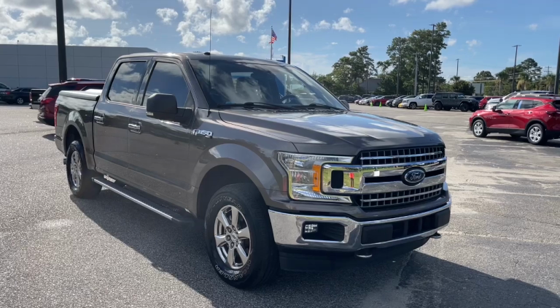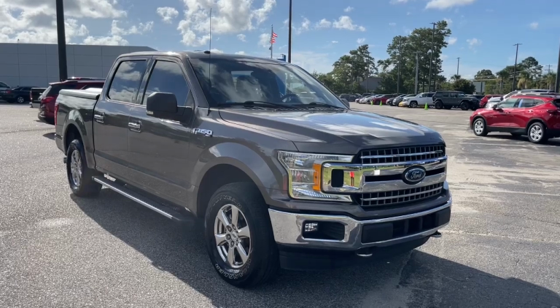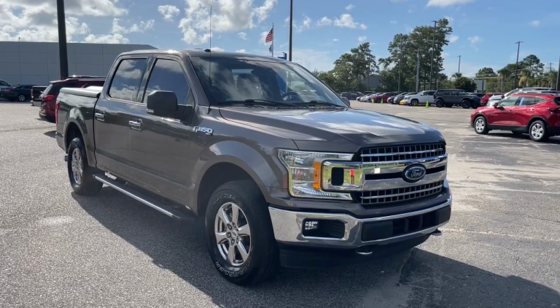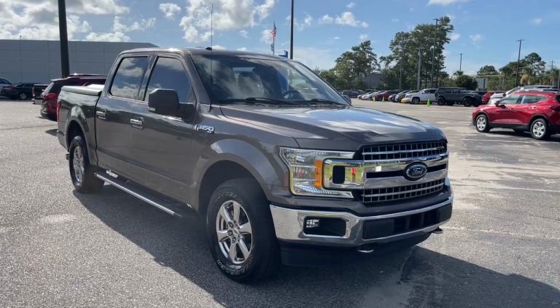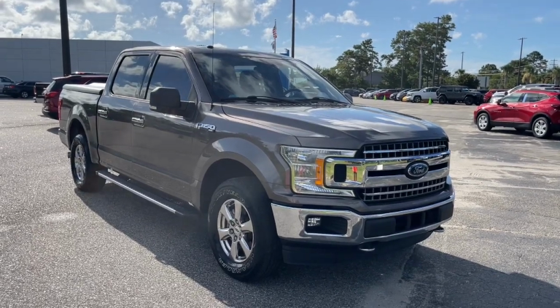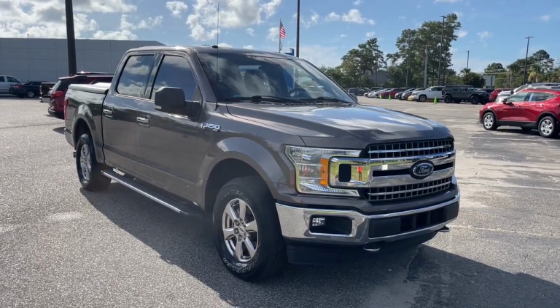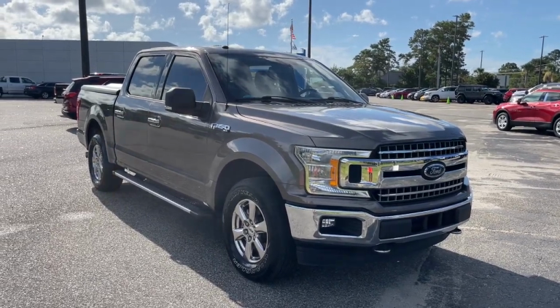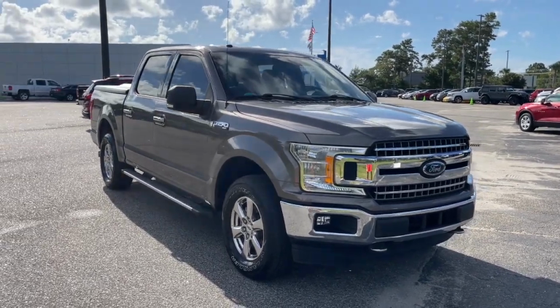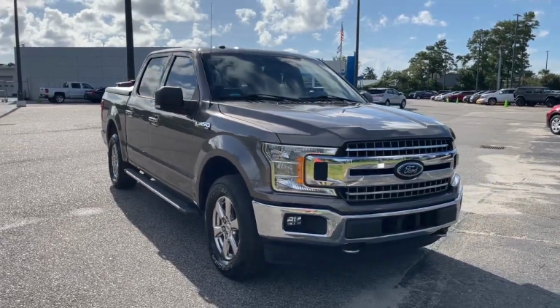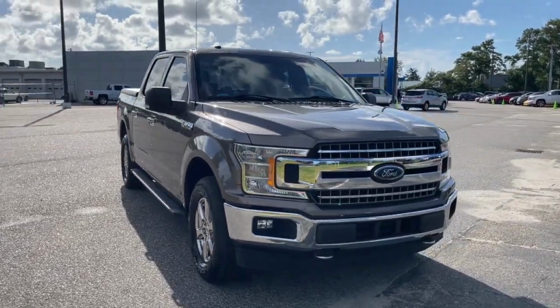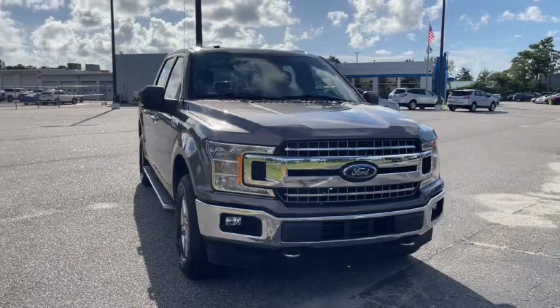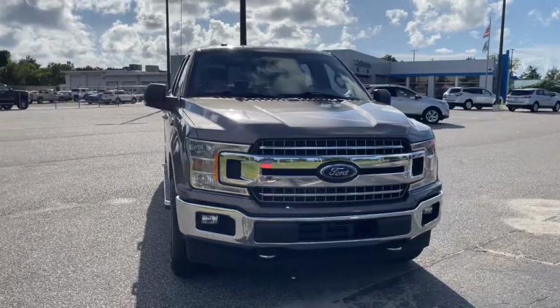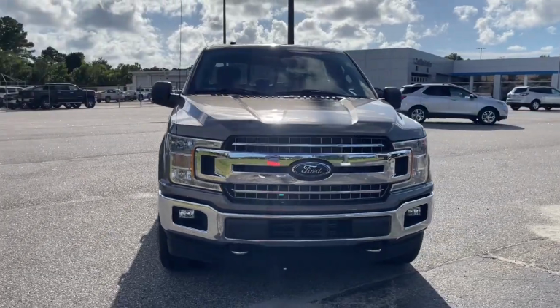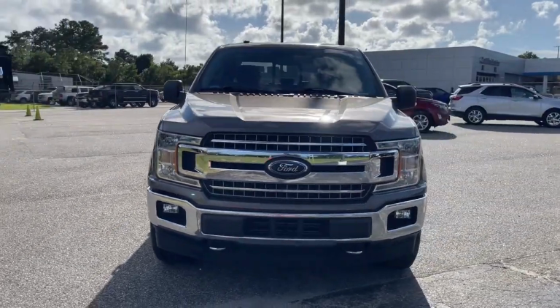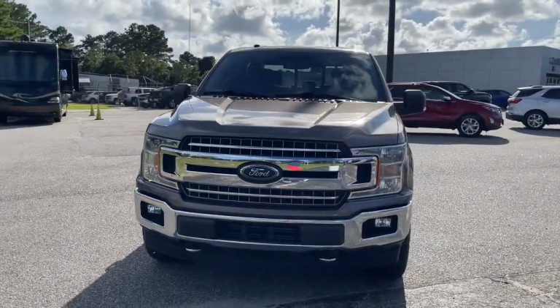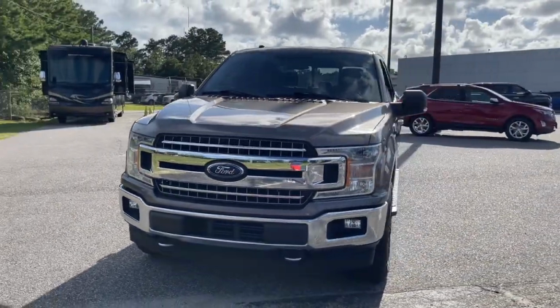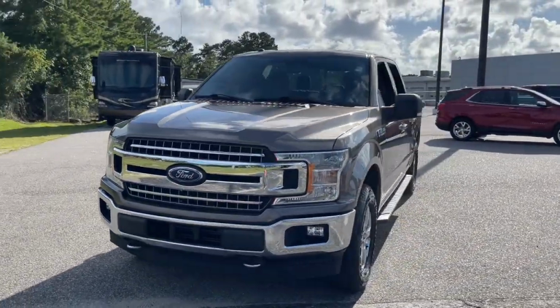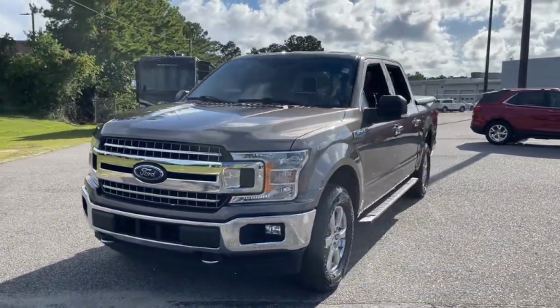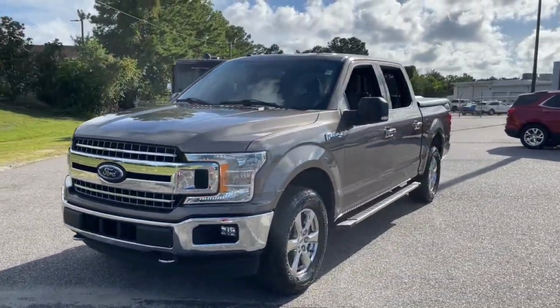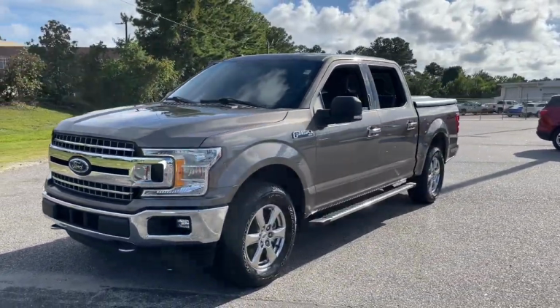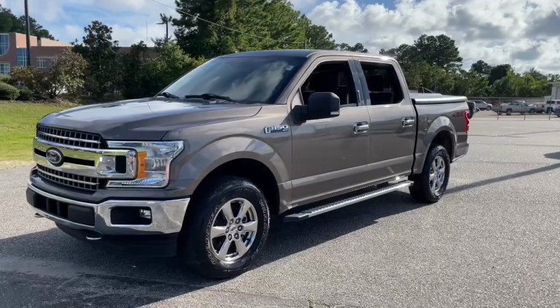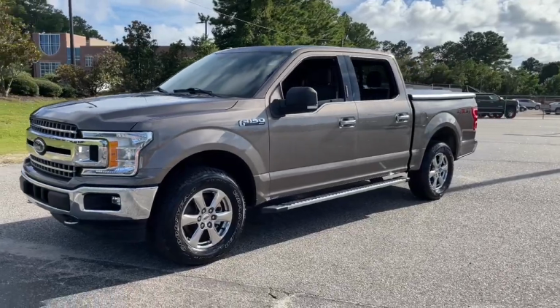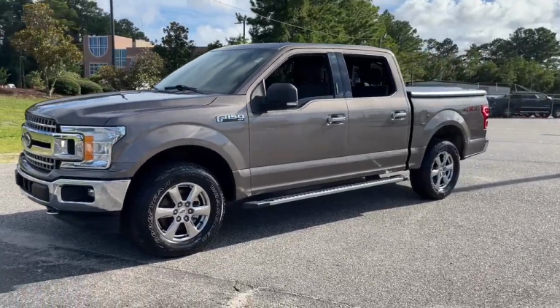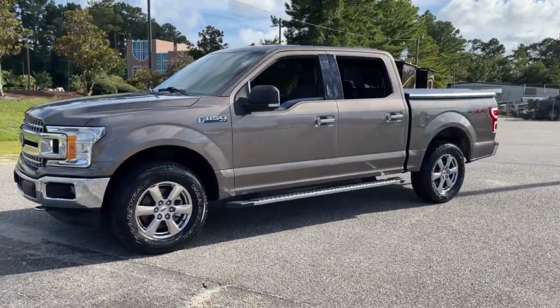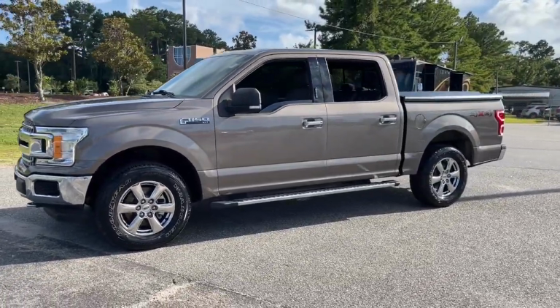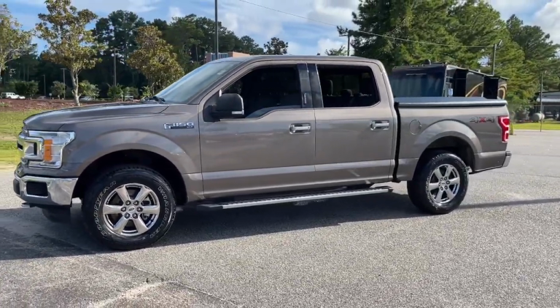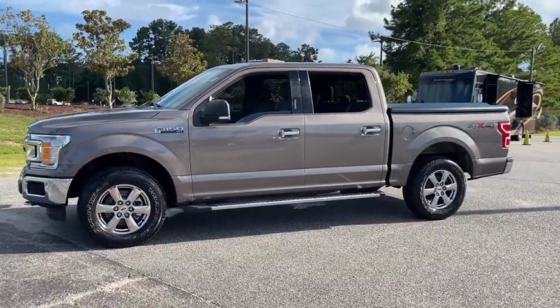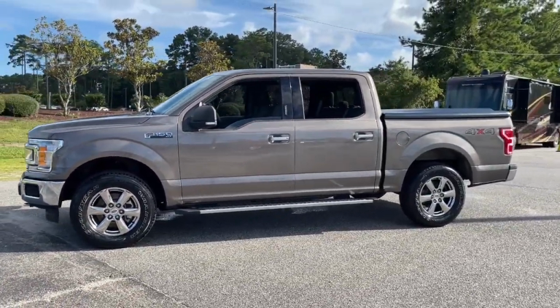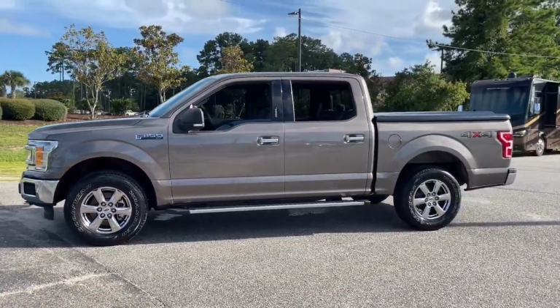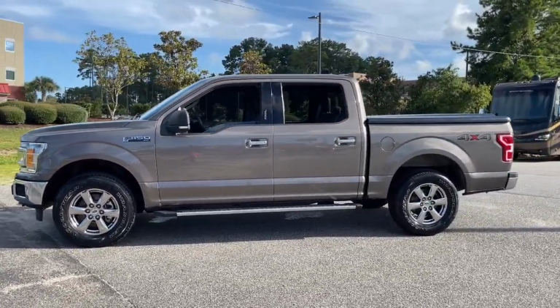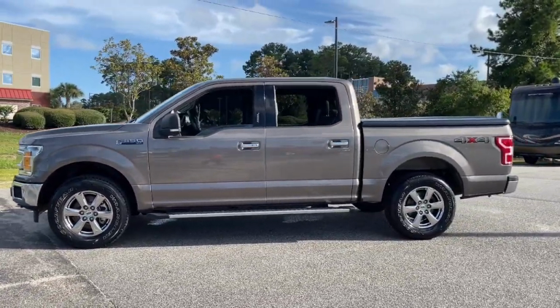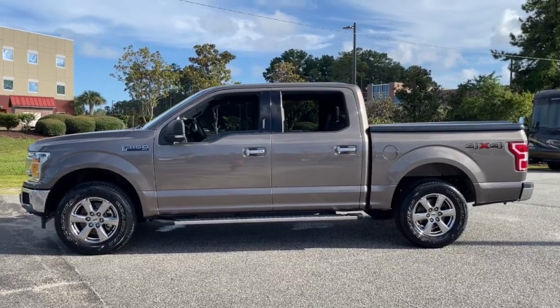You'll have love at first sight with the 2018 Ford F-150. With less than 50,000 miles on the odometer, this vehicle provides excellent value. This rugged F-150 is ready for work, off-roading, or a little R&R.